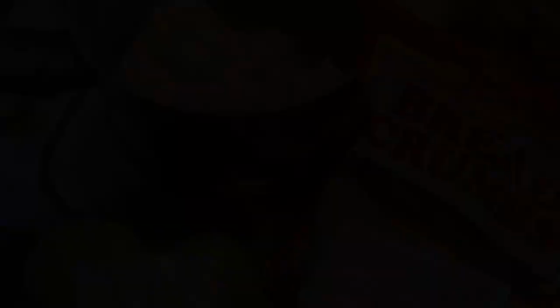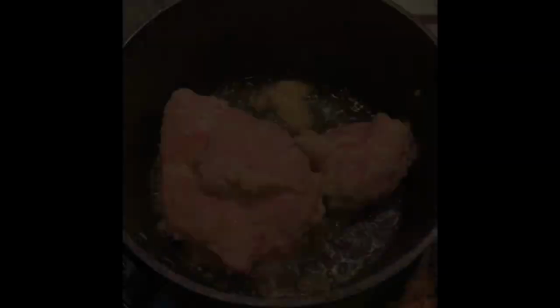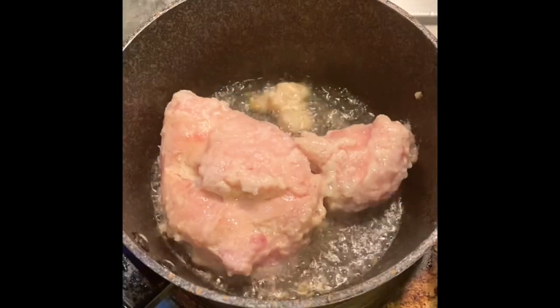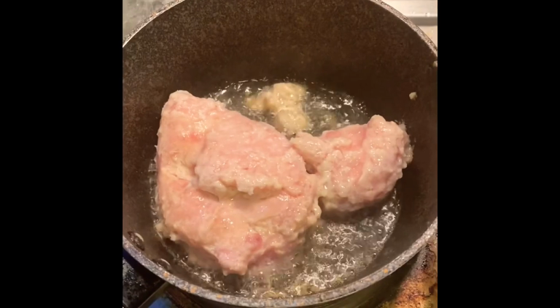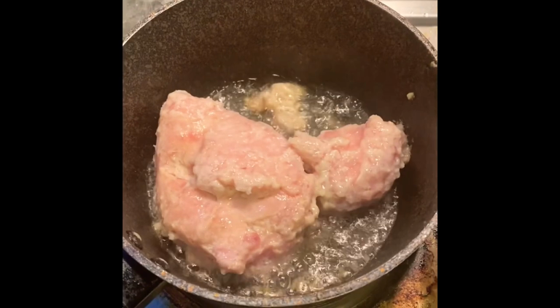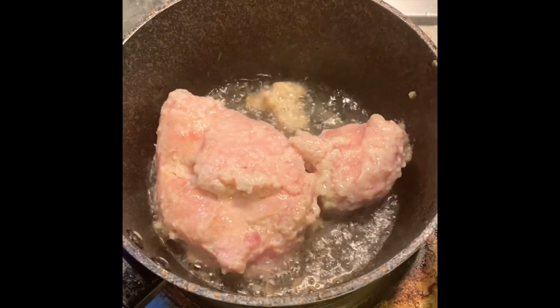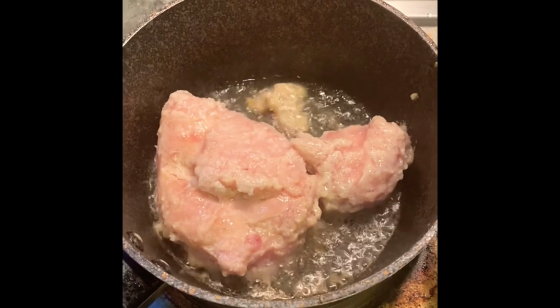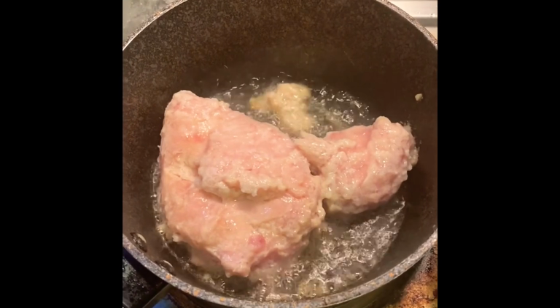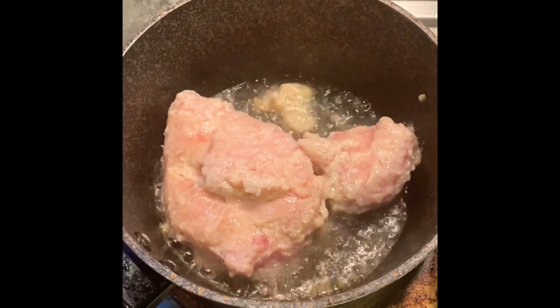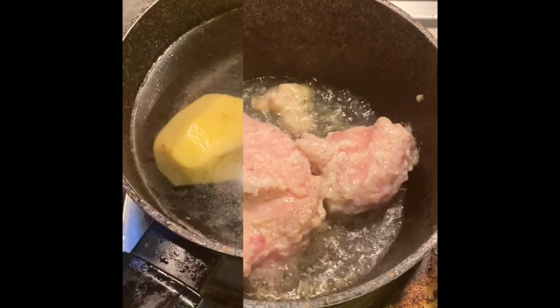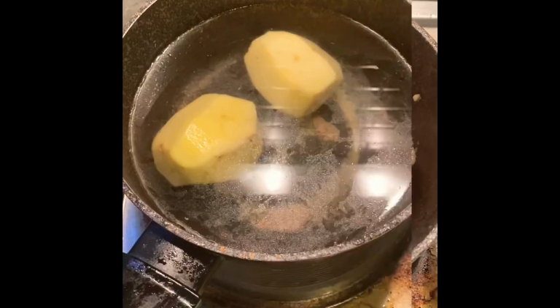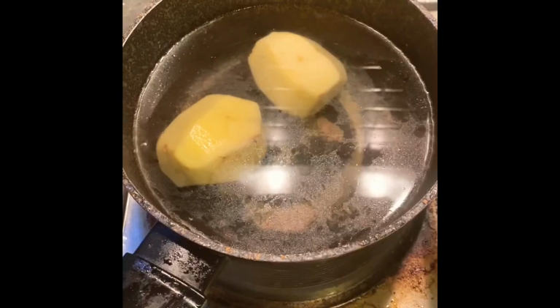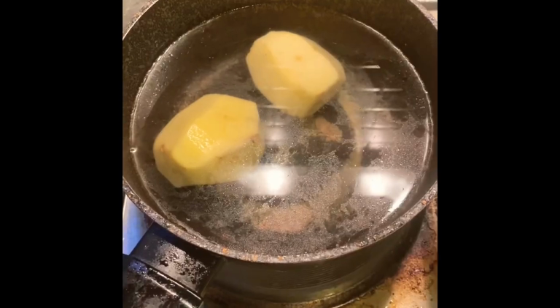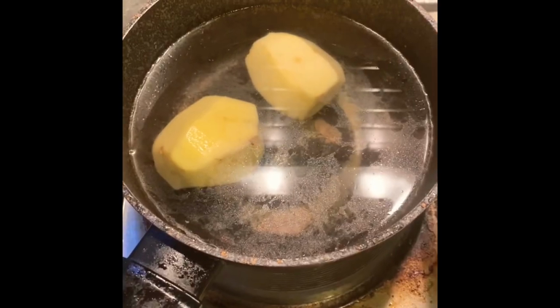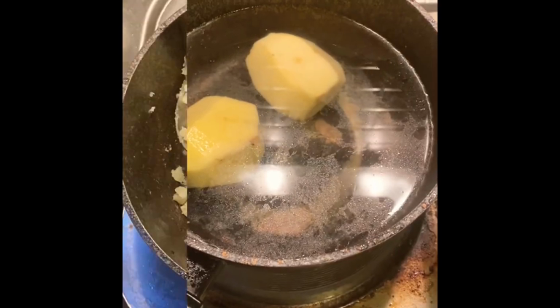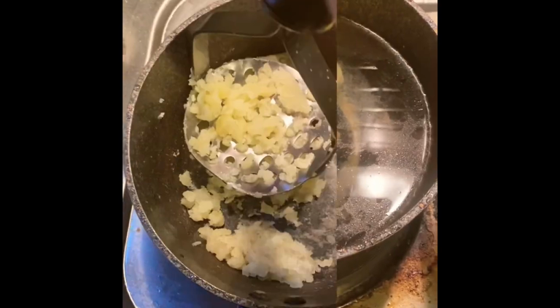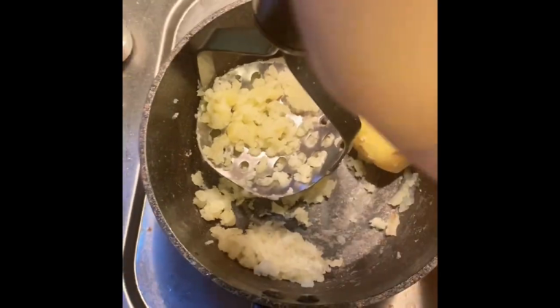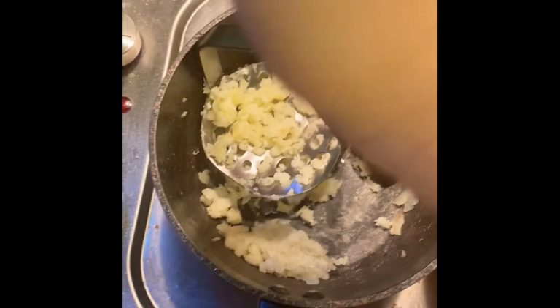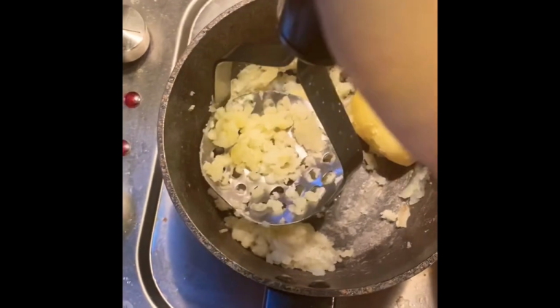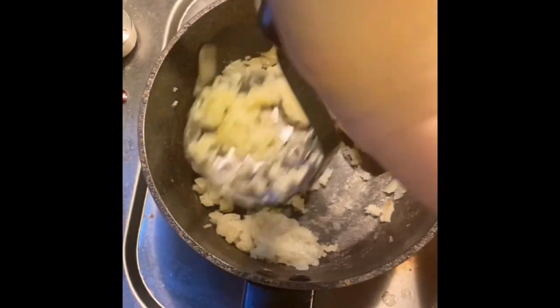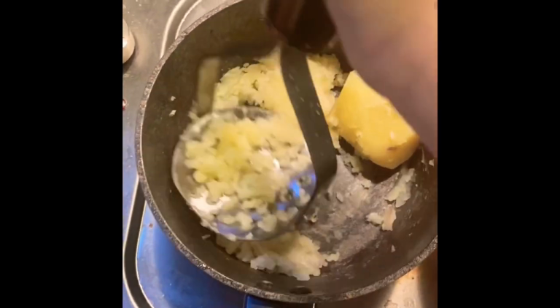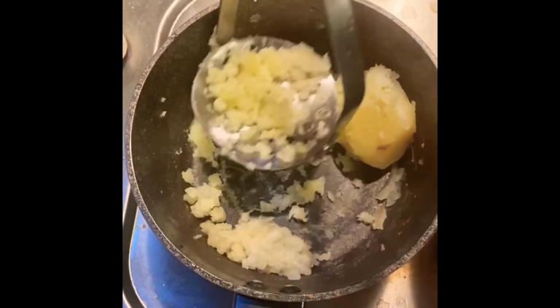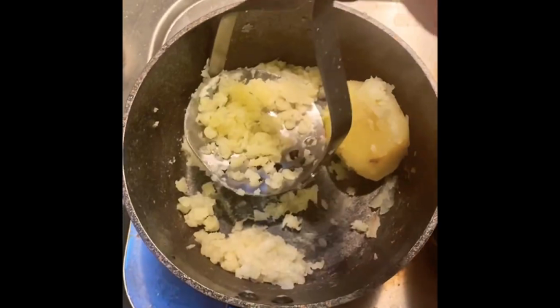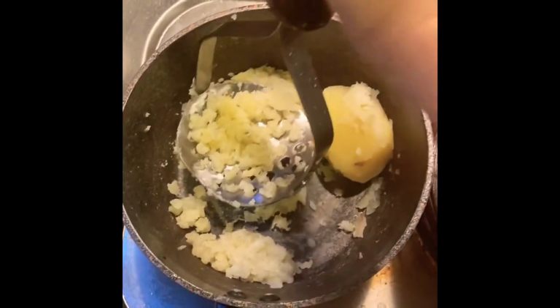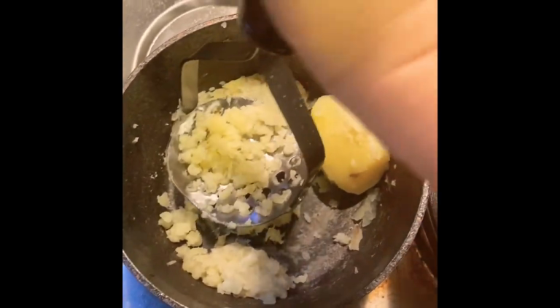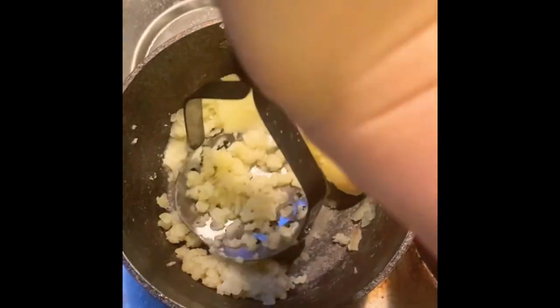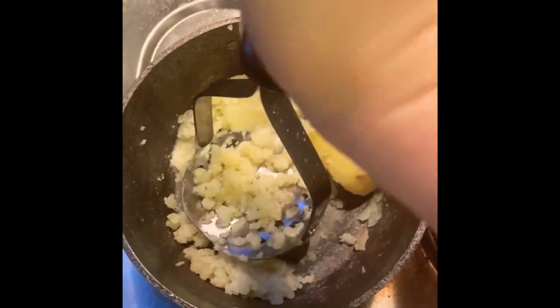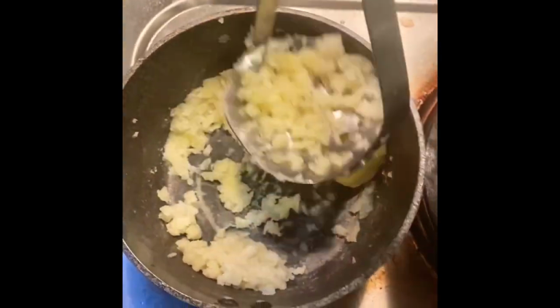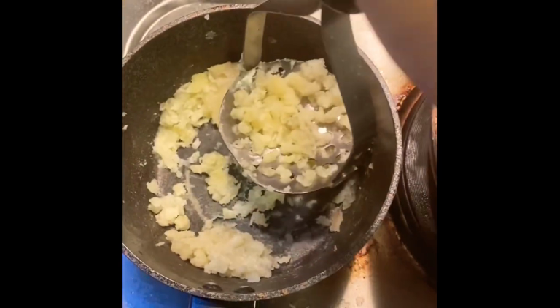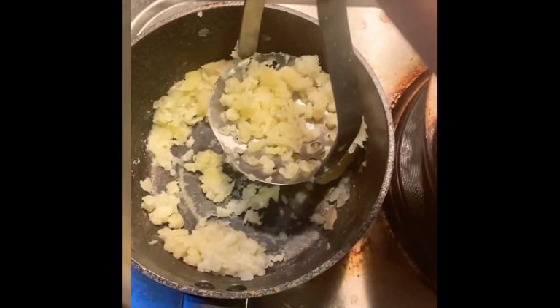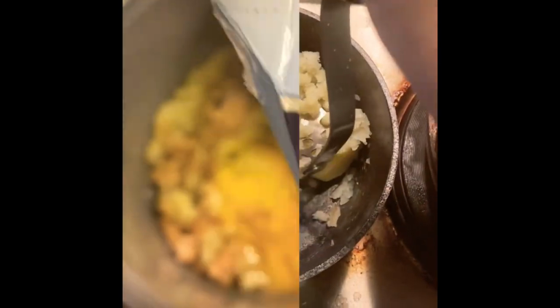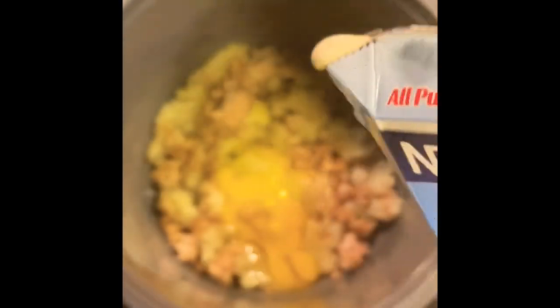First, cook your ground pork until they turn slightly brown, then boil some potatoes and mash it, then set aside.